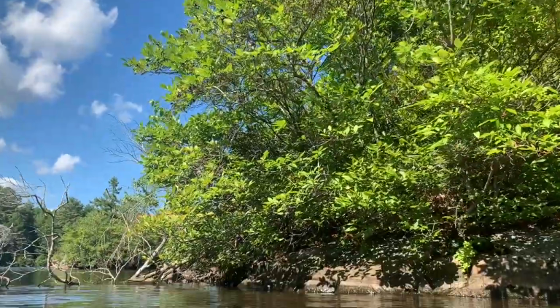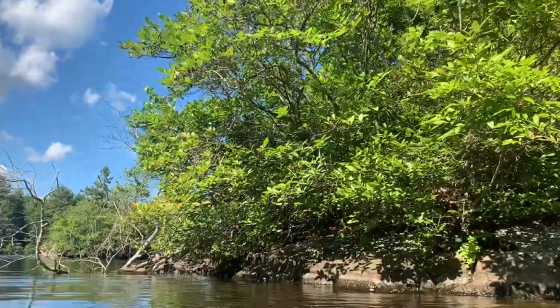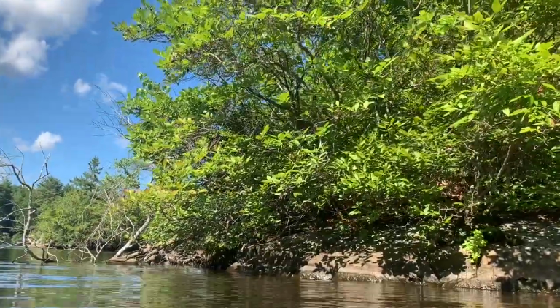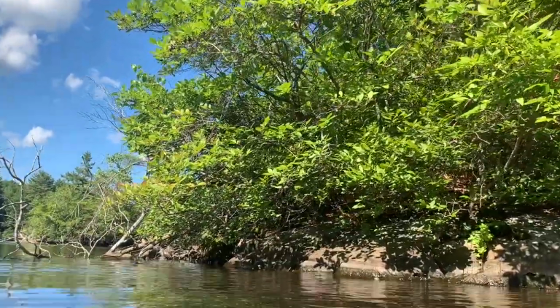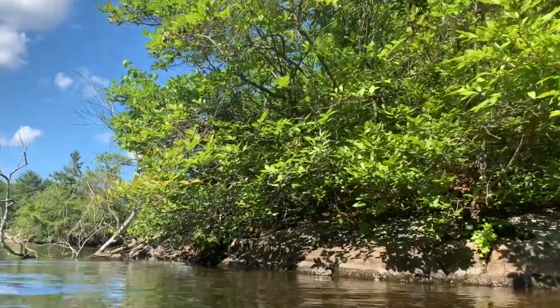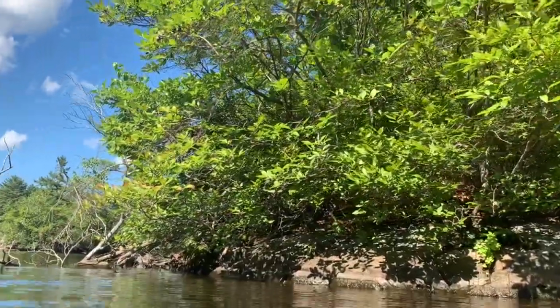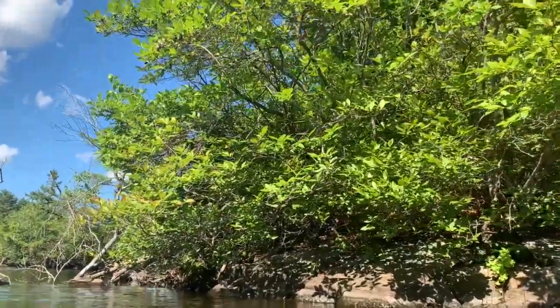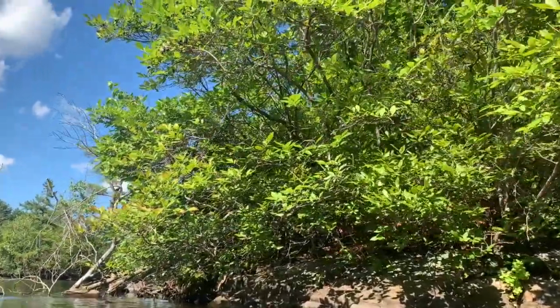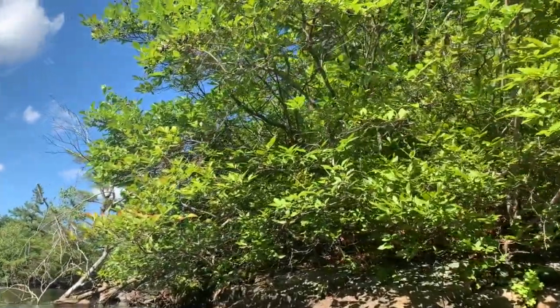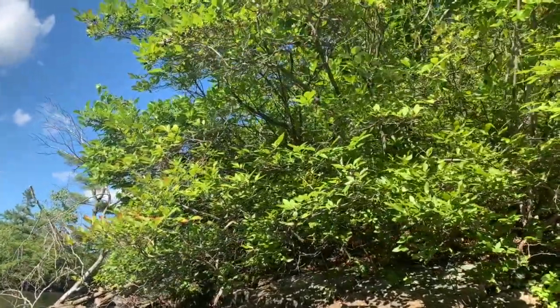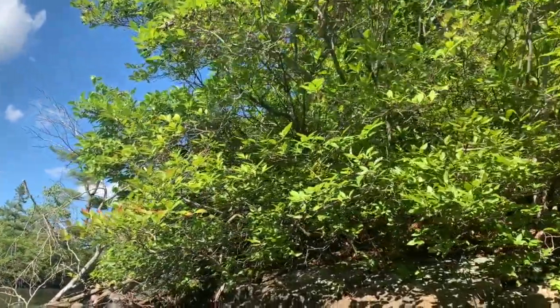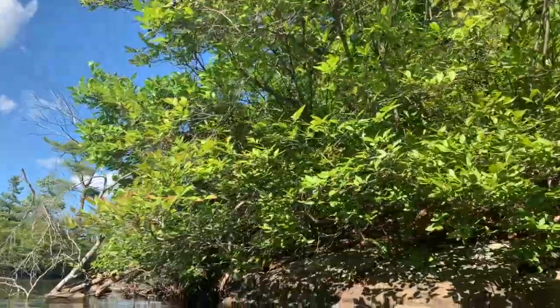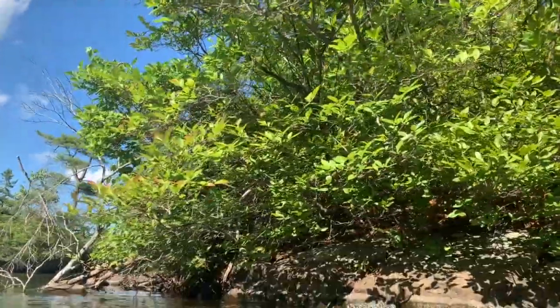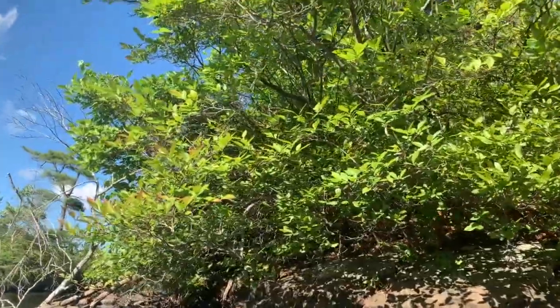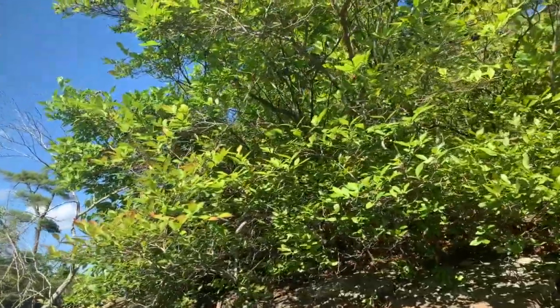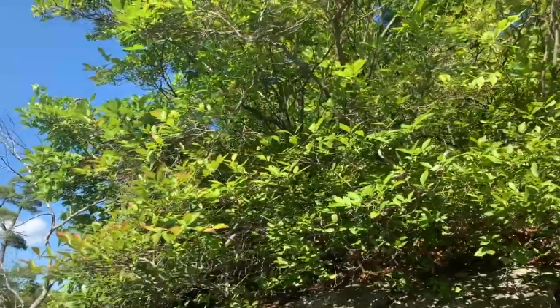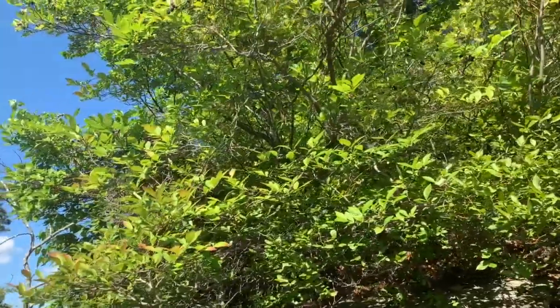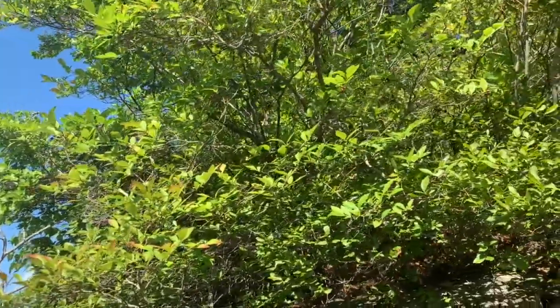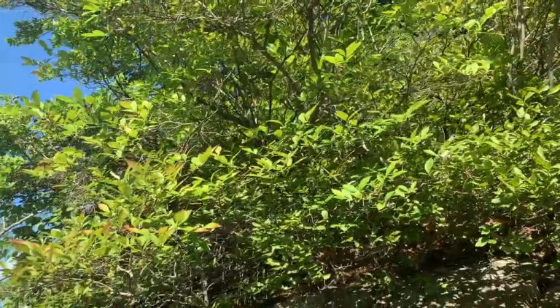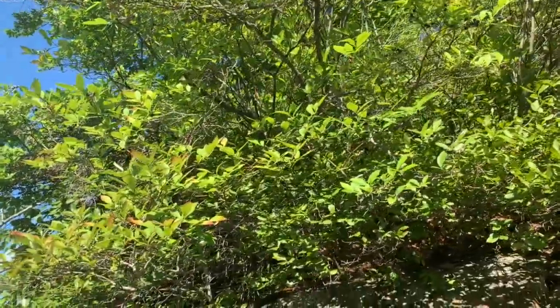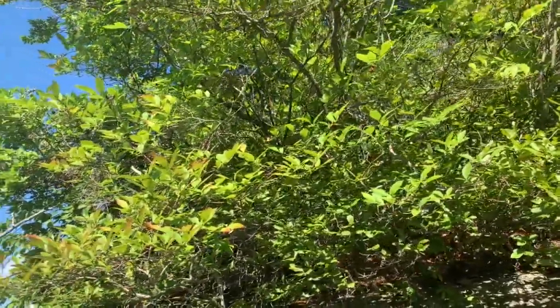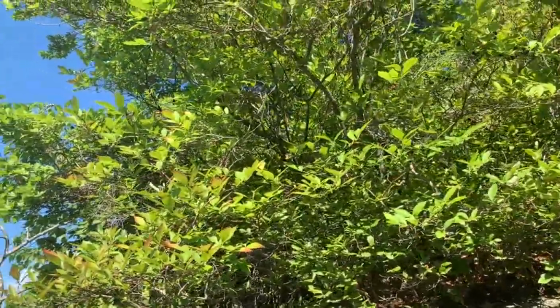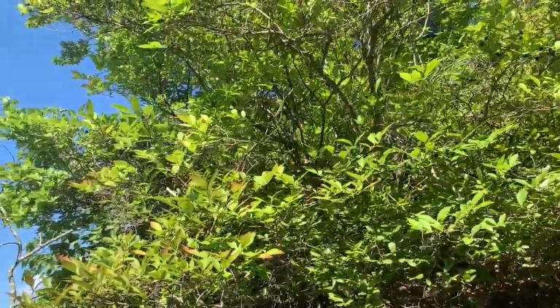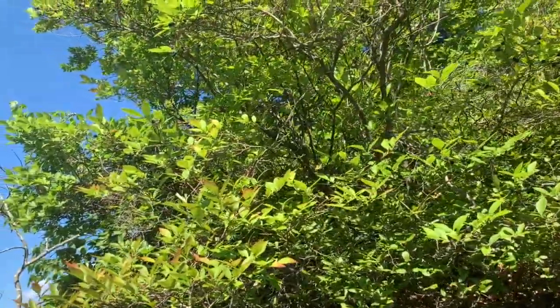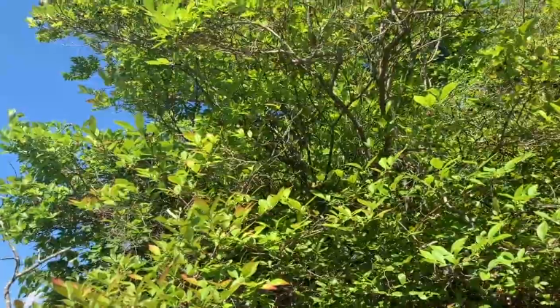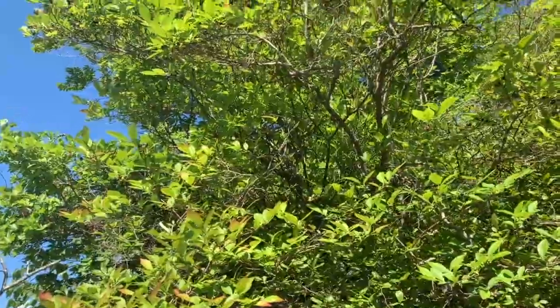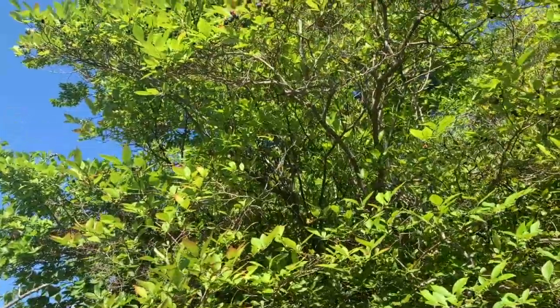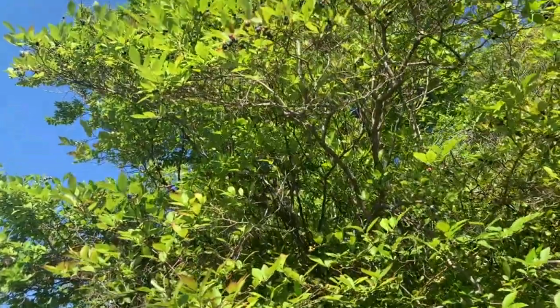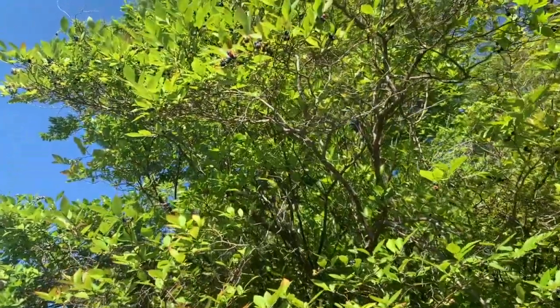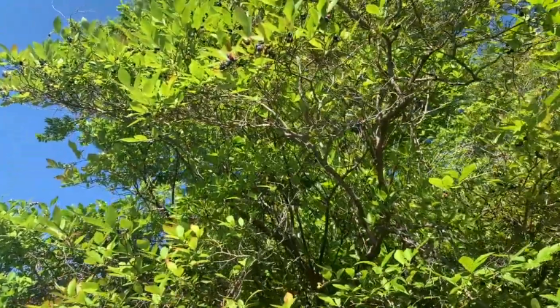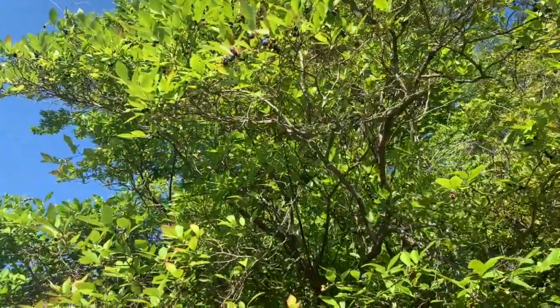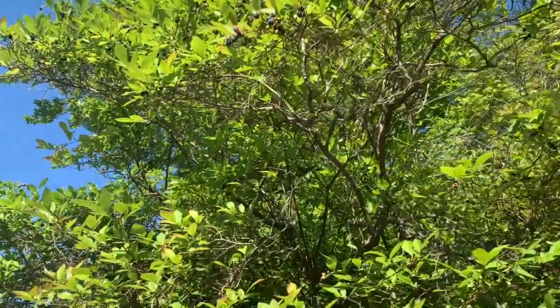And even along the shore, if you look closely, there are so many blueberry bushes here too.